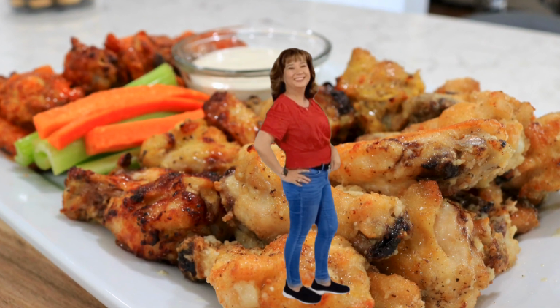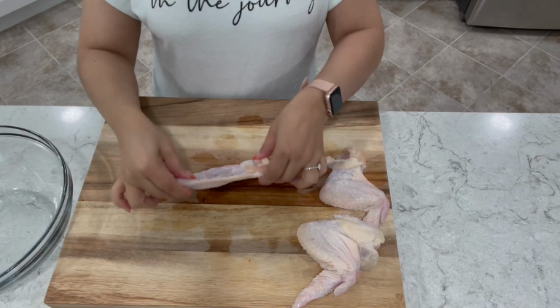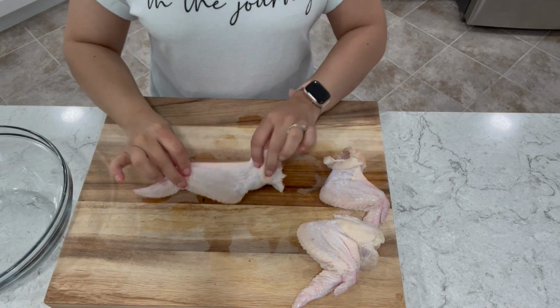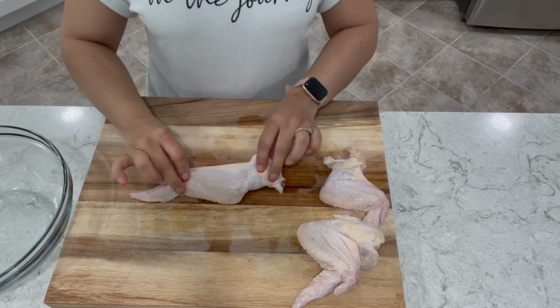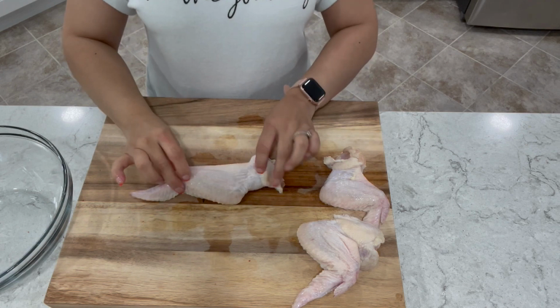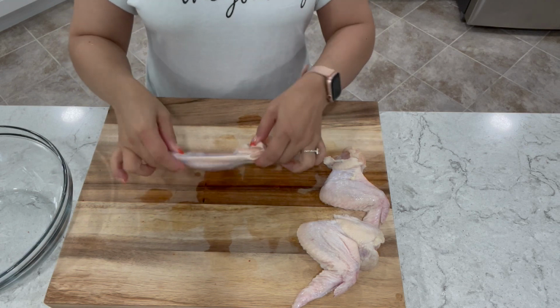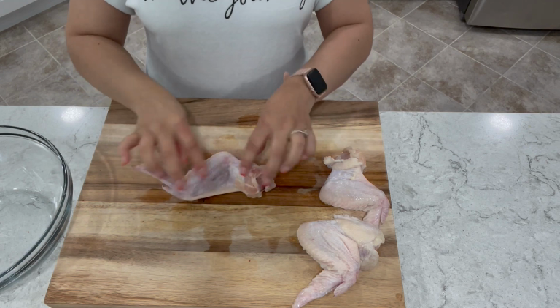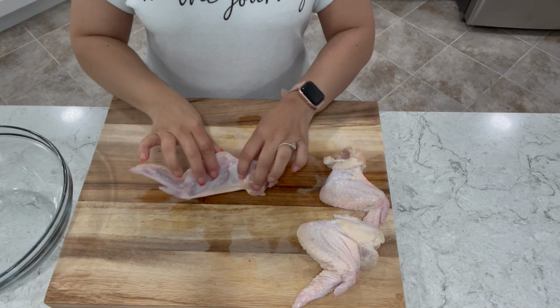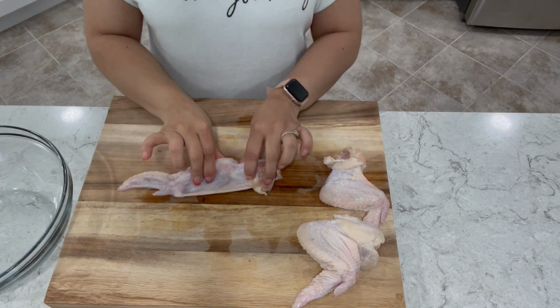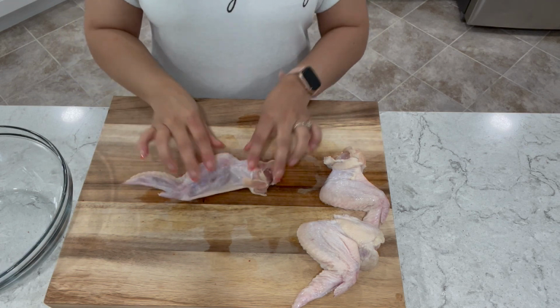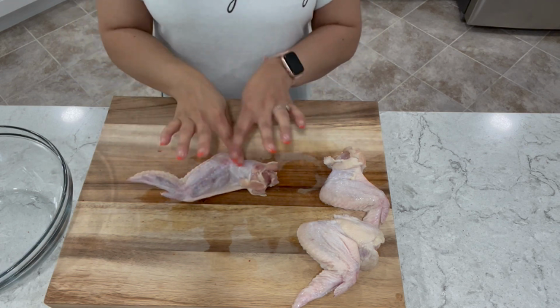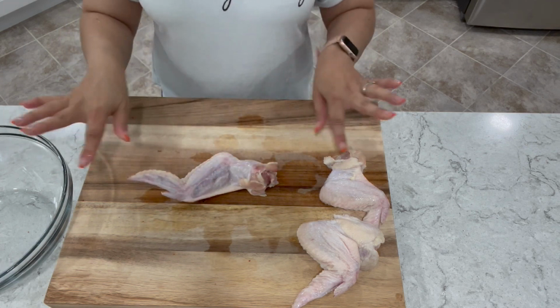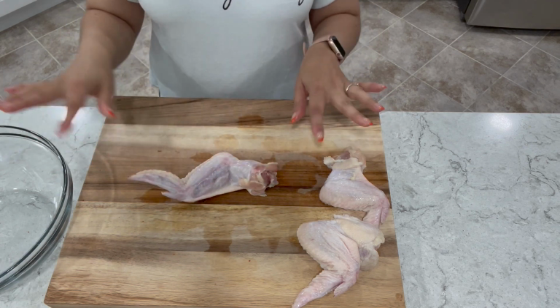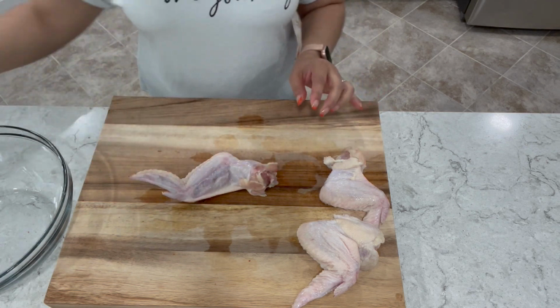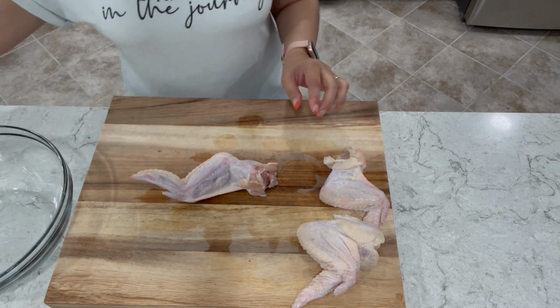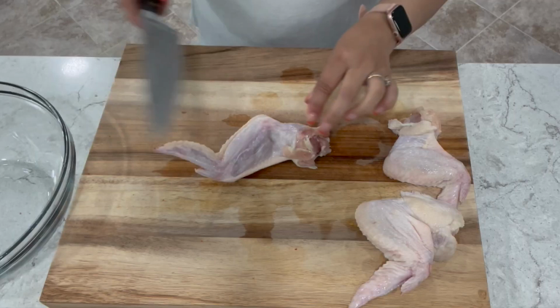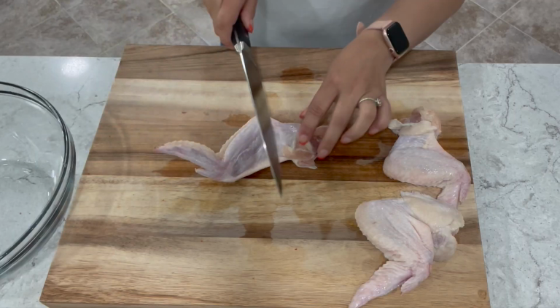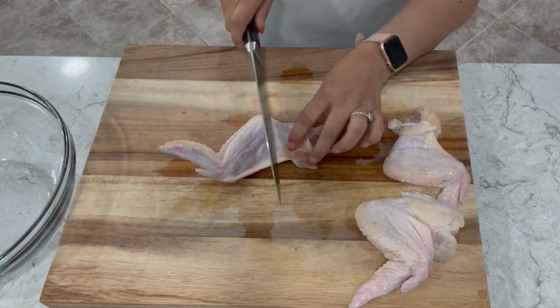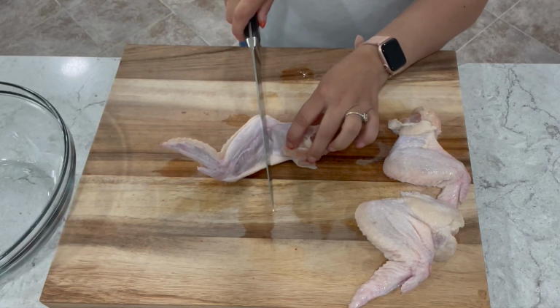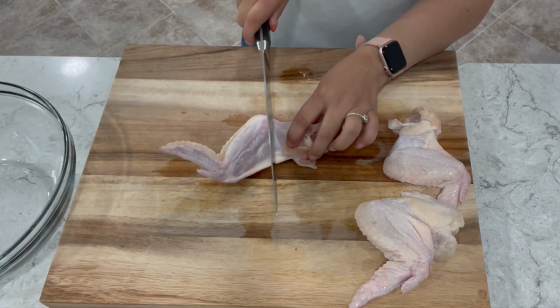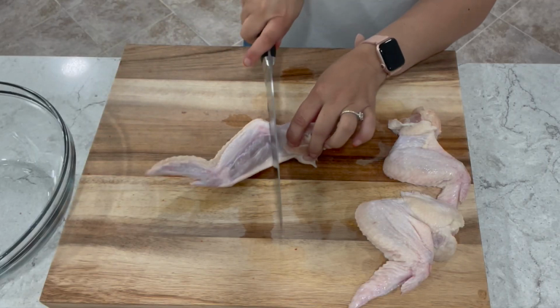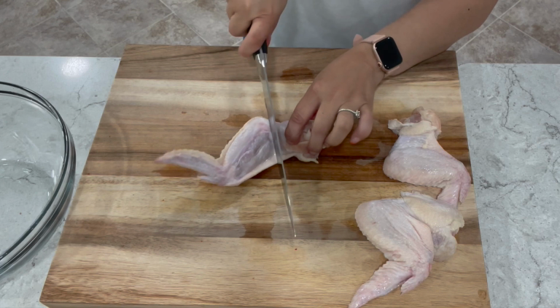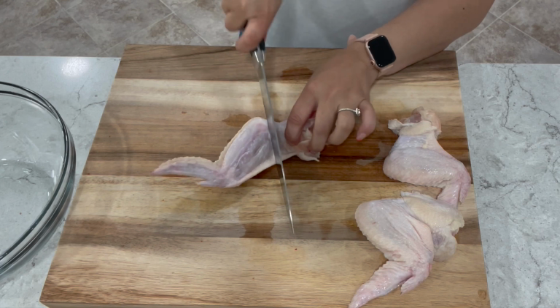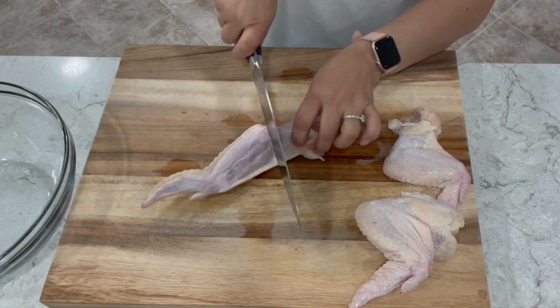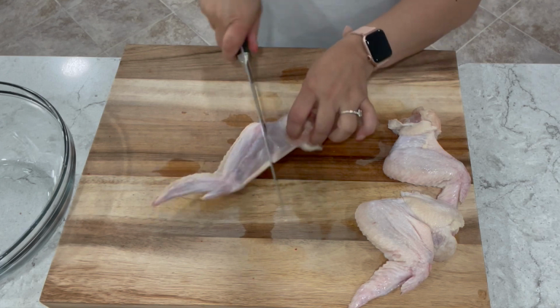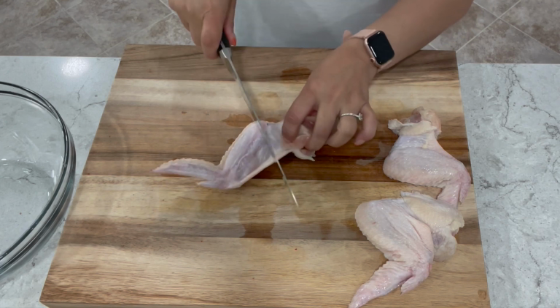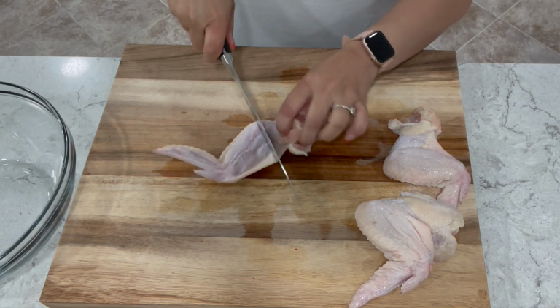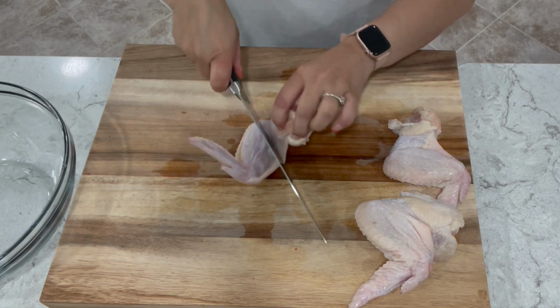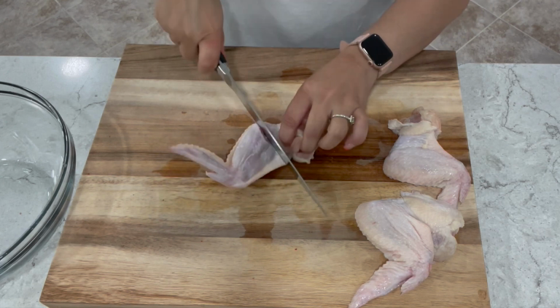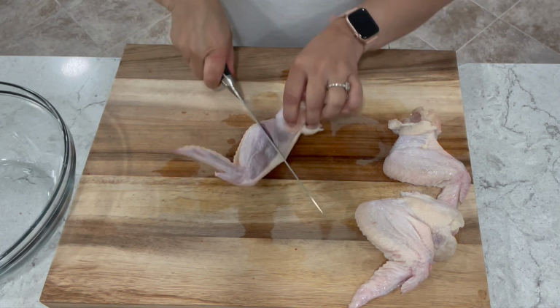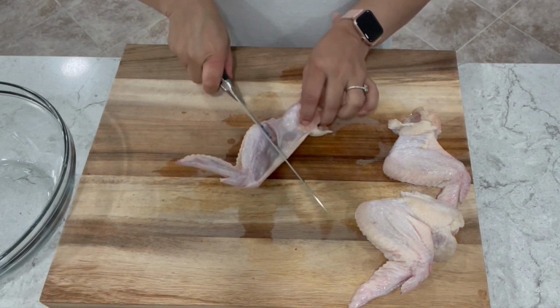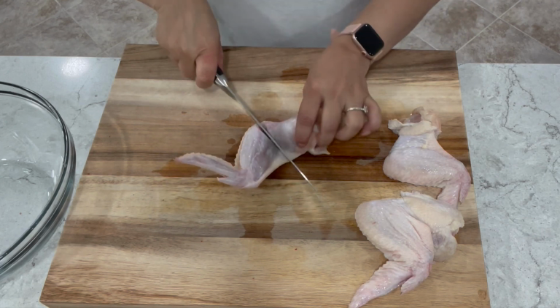If you have full wings like these, you want to make sure that you separate them. Wings have three separate parts: you've got the drum, the wing end, and the wing tip.